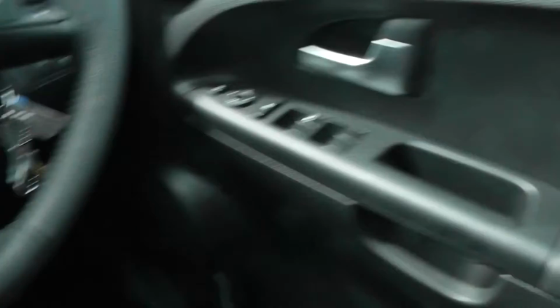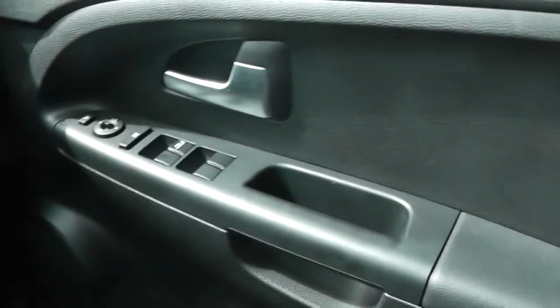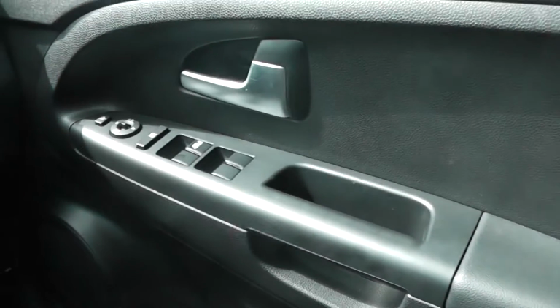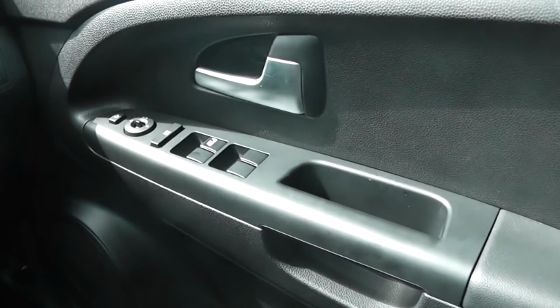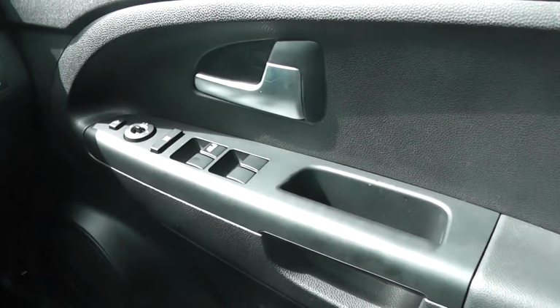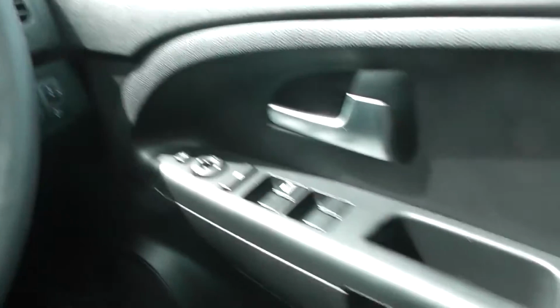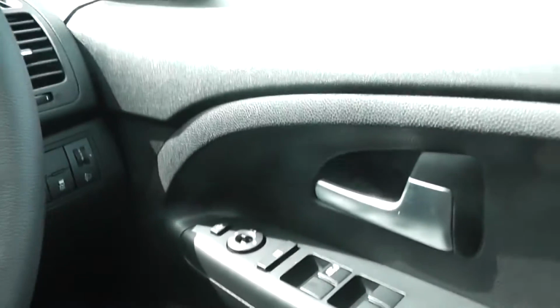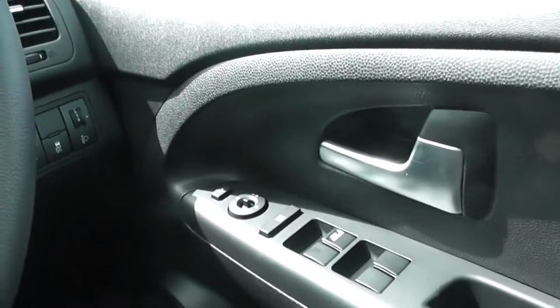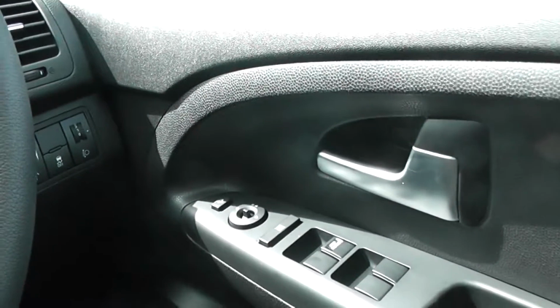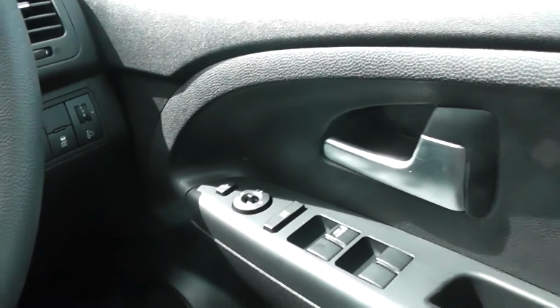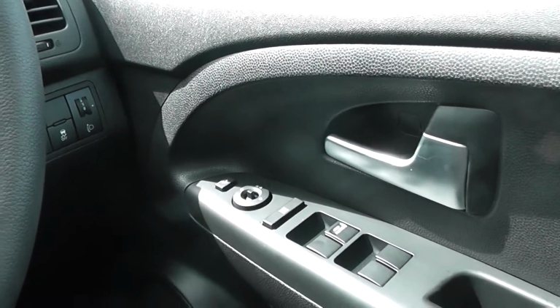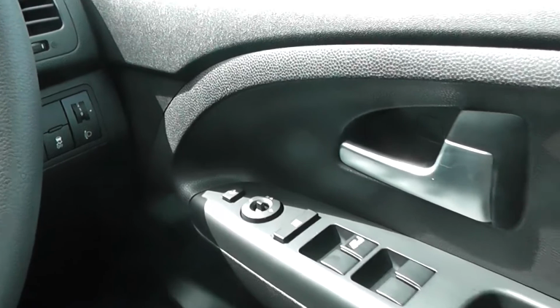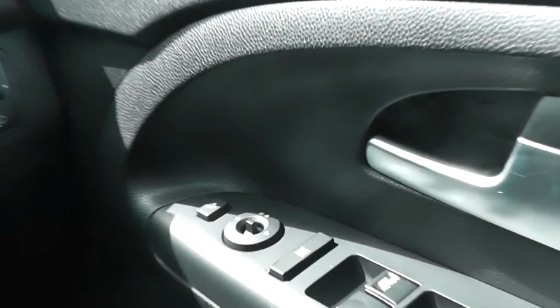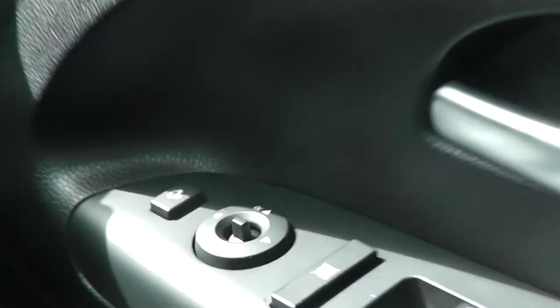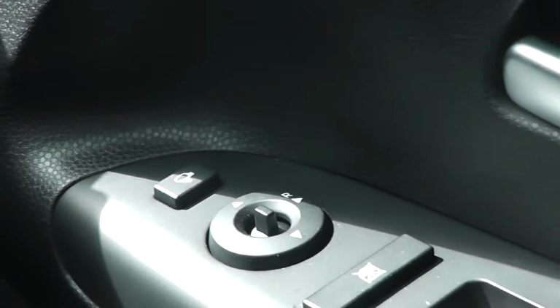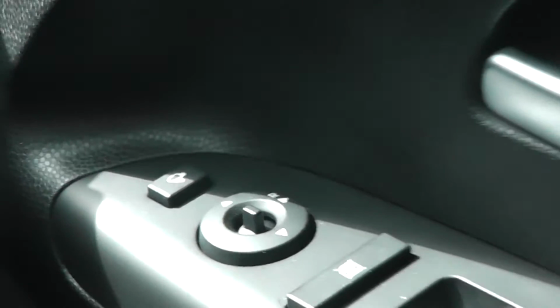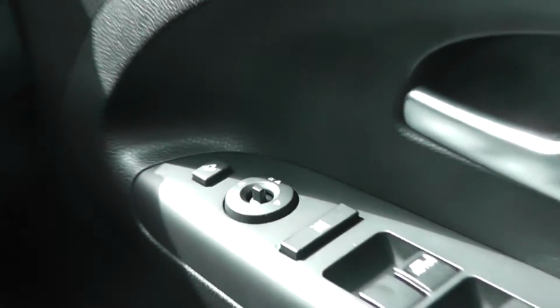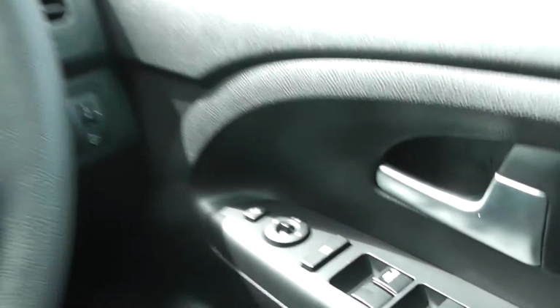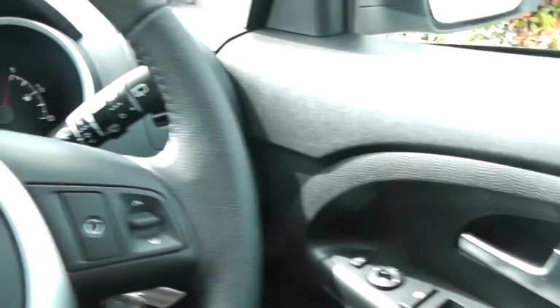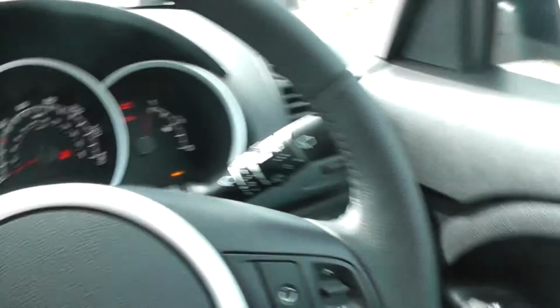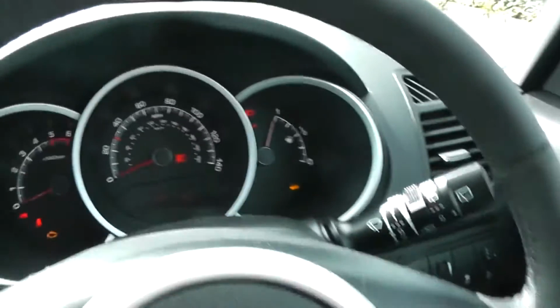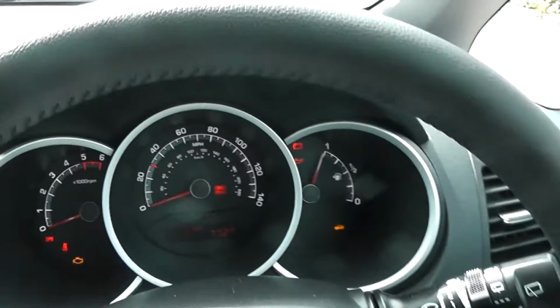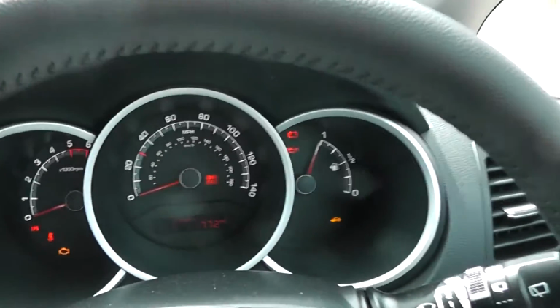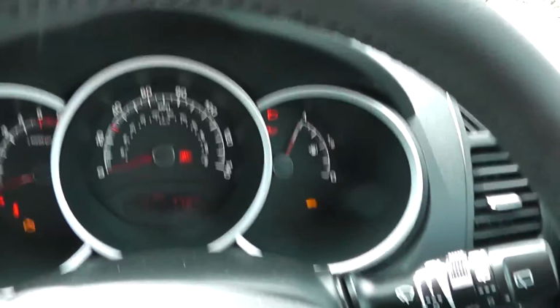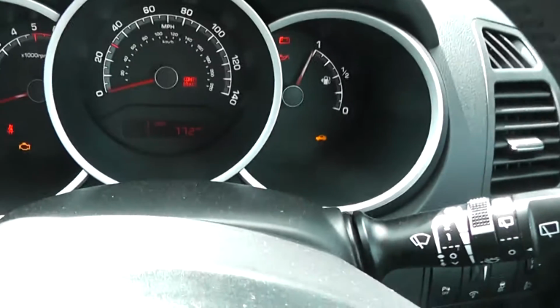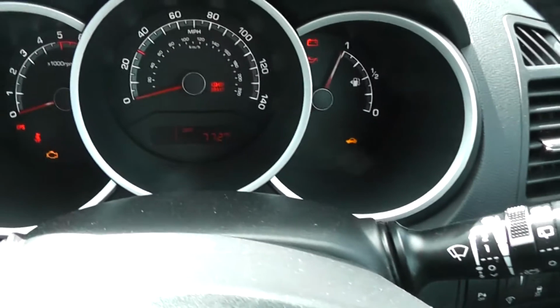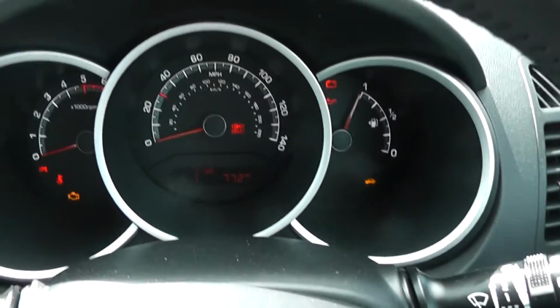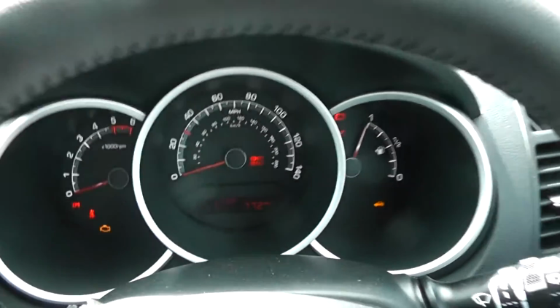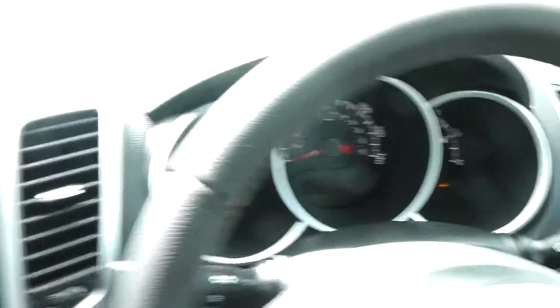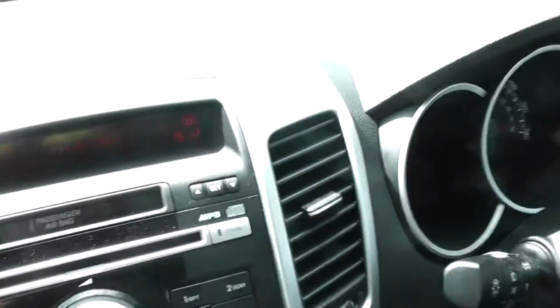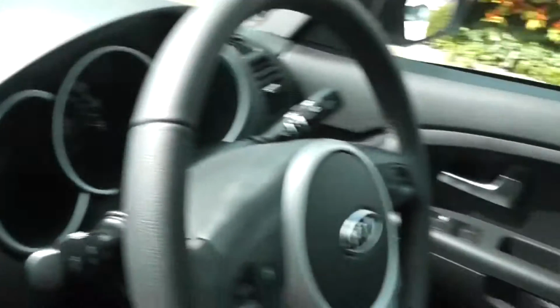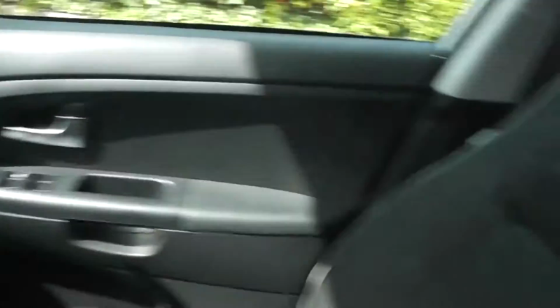We have all-round electric windows and an electric folding function of the mirrors as well. On the clock, this car is reading 772 miles.